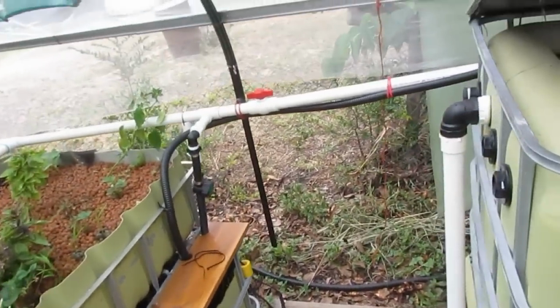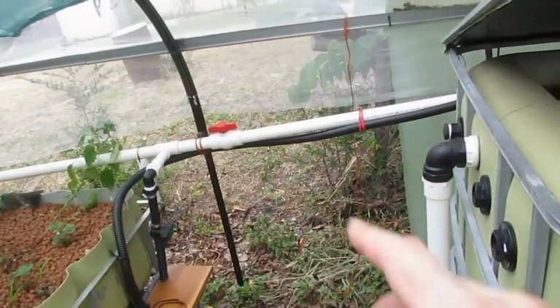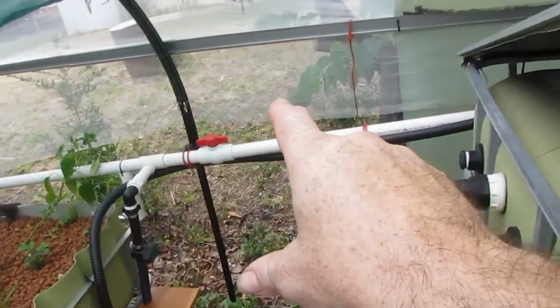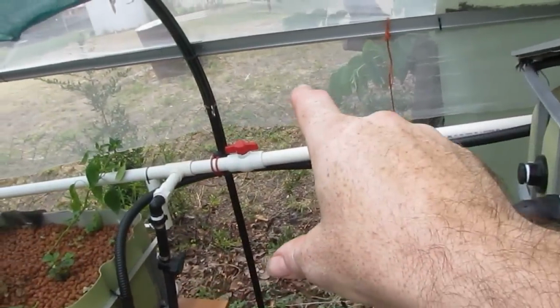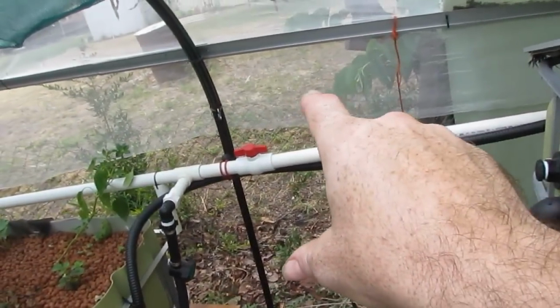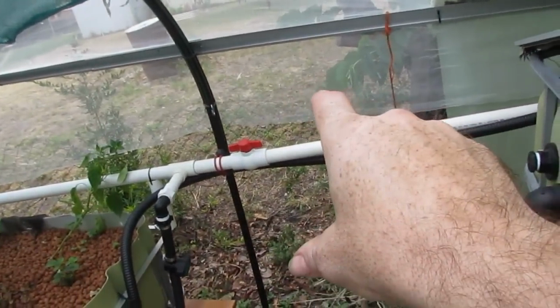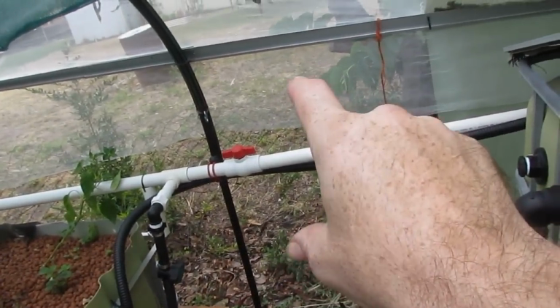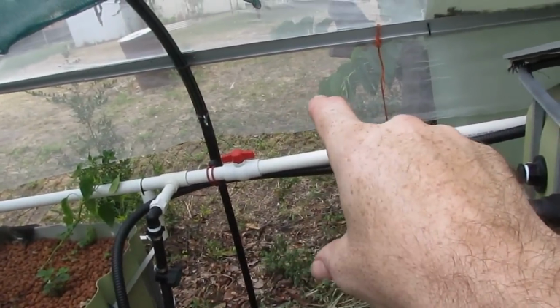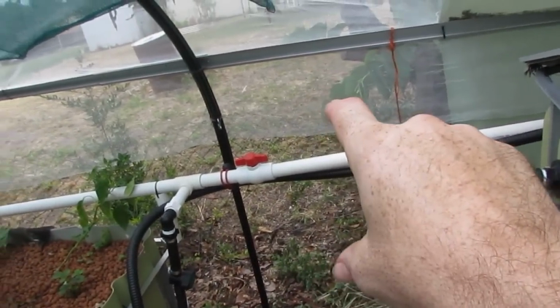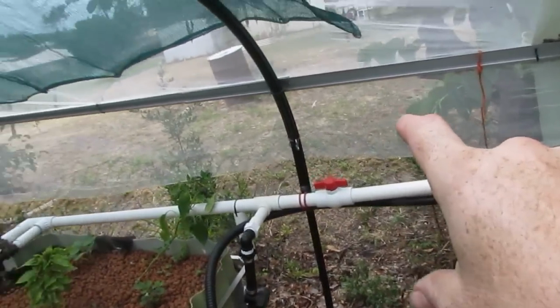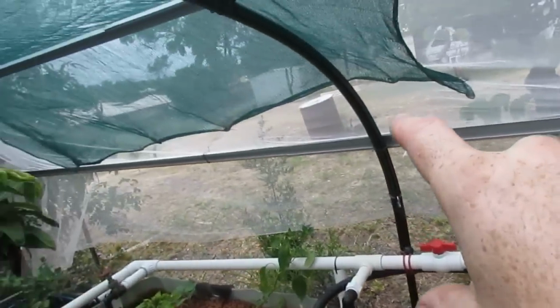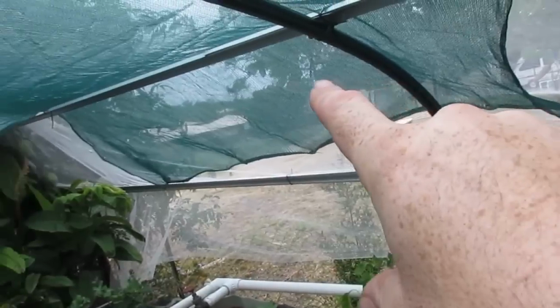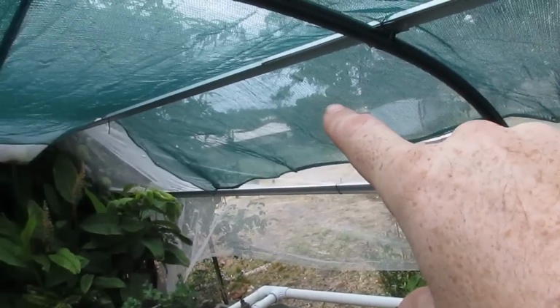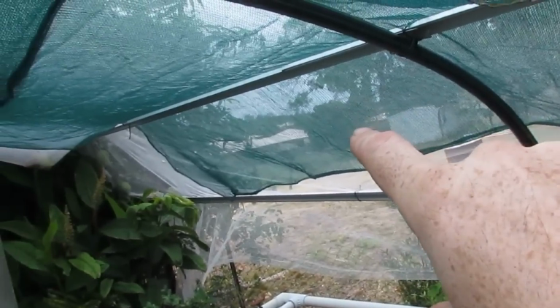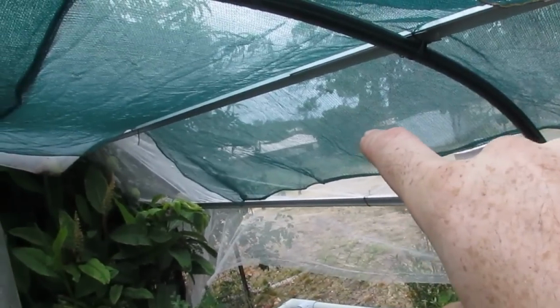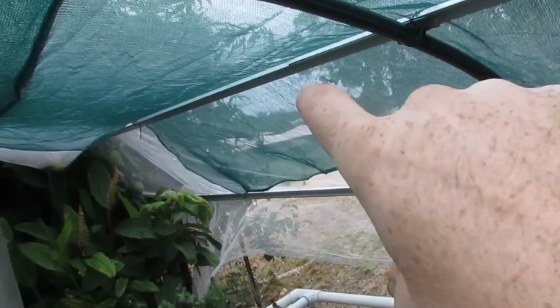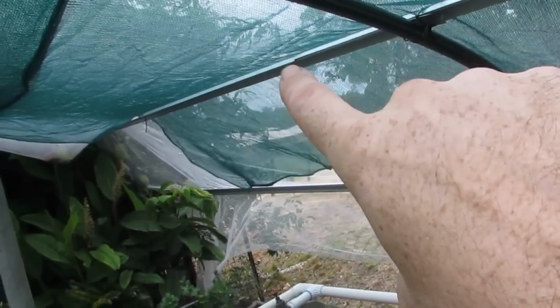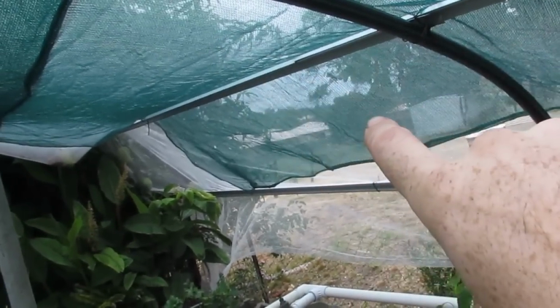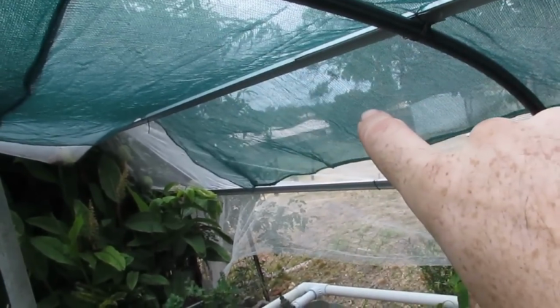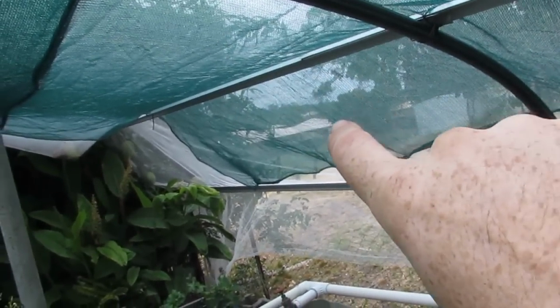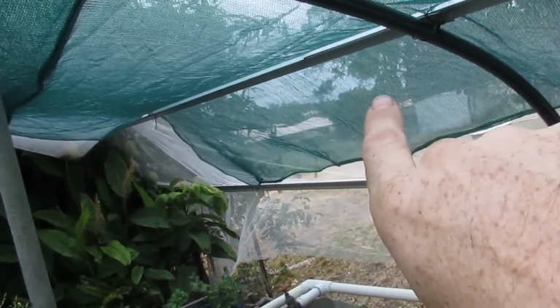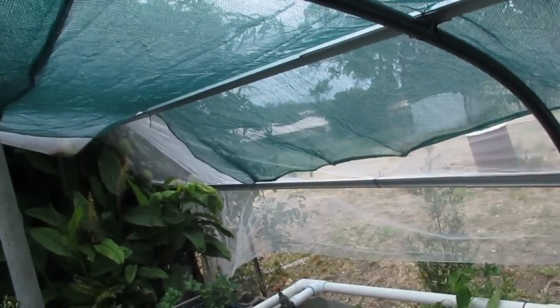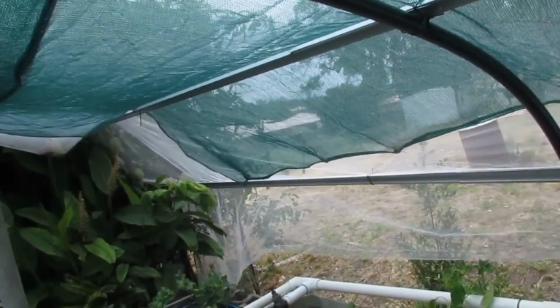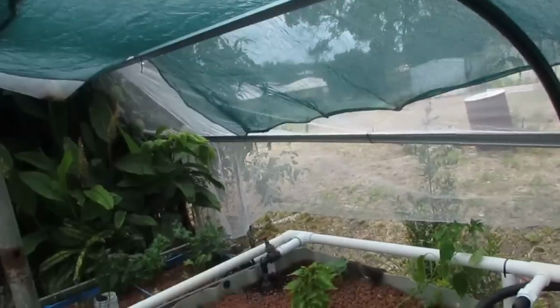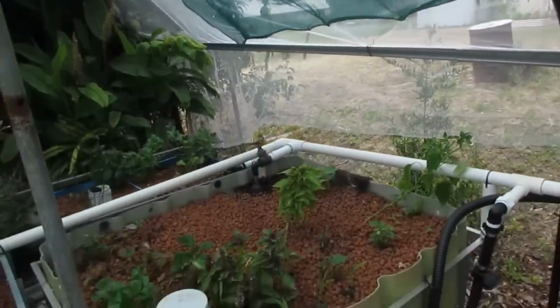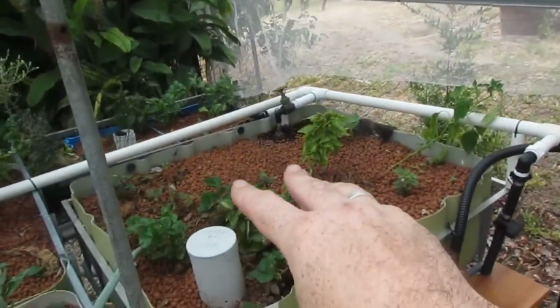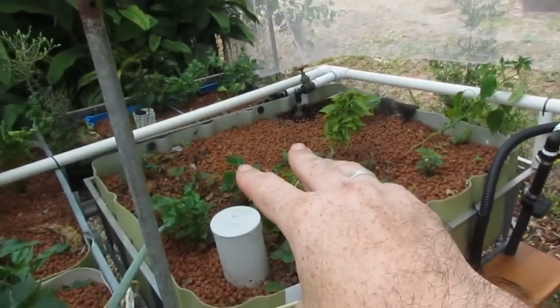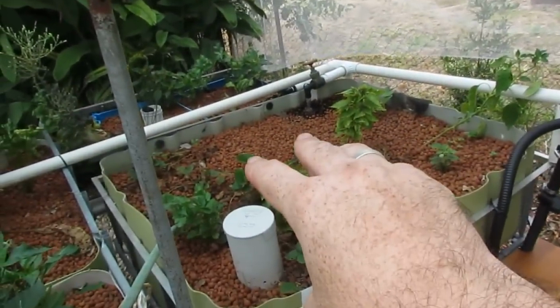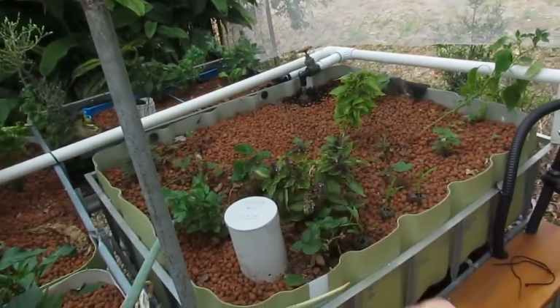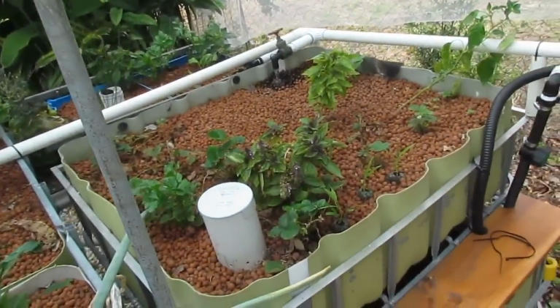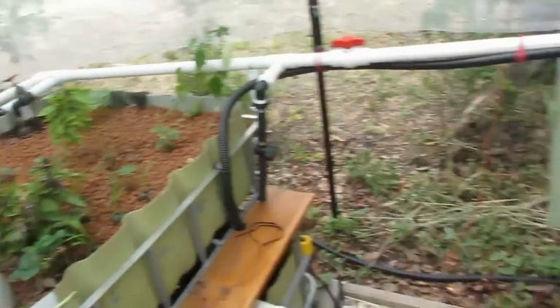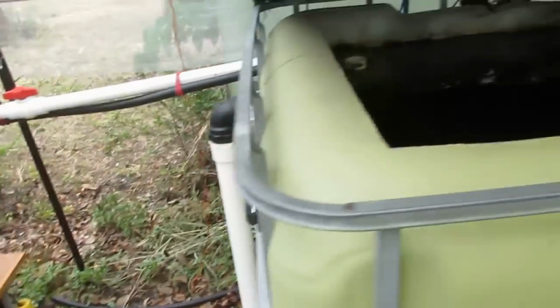The reason for that is a lot of the clay balls are exposed at the moment because of the clean out and we haven't had a lot of growth kick in. Some seeds are starting to germinate like the Egyptian spinach, and some parsley is coming through, but the sun hits it and heats it up. We've got a 30% shade cloth on it and it just wasn't taking enough sting out, so this morning I grabbed a couple of scraps from under the house and threw them up there just to take some more sting out of the sun.